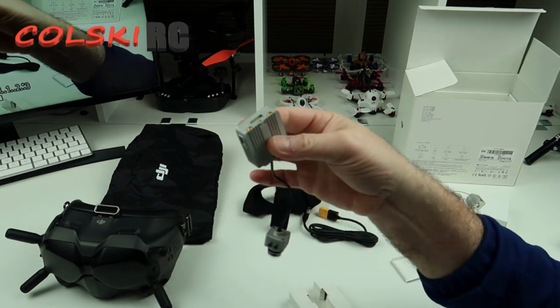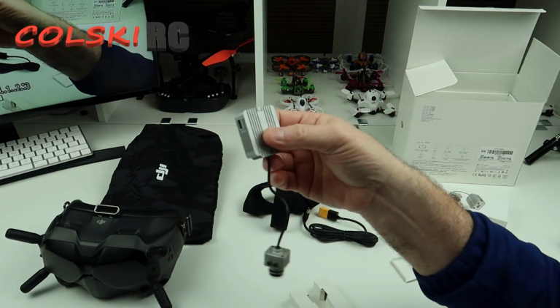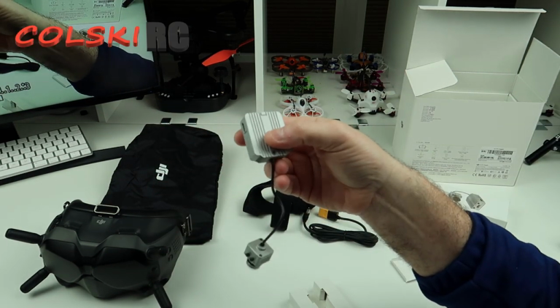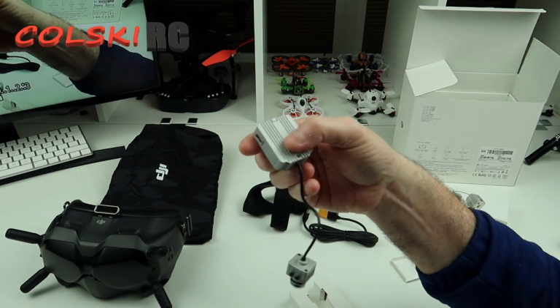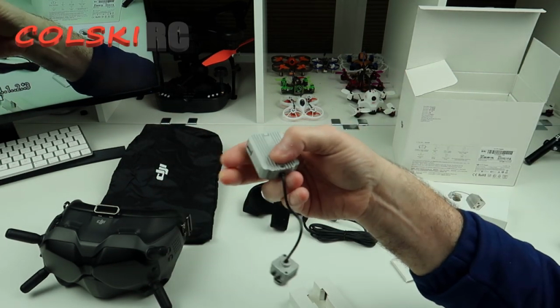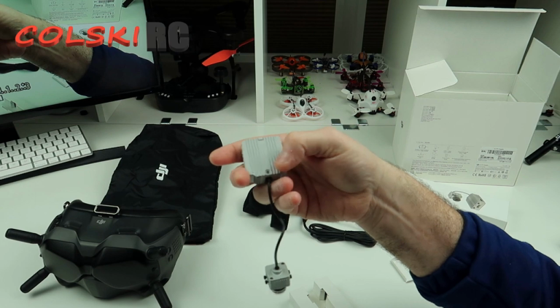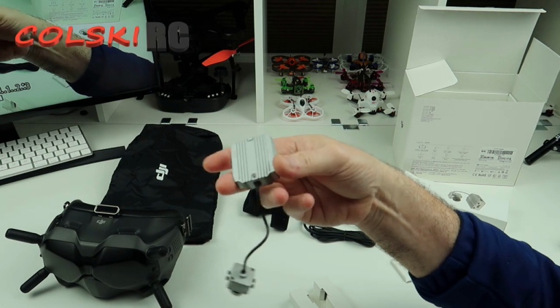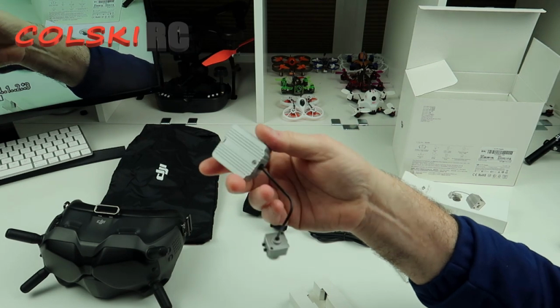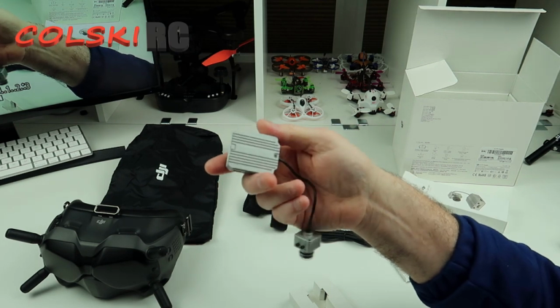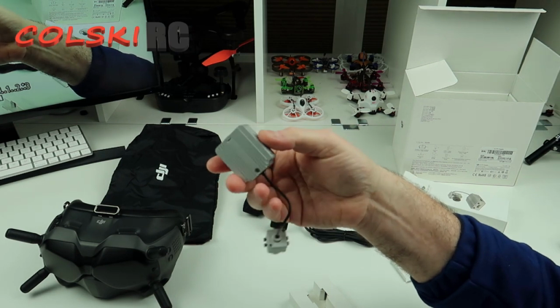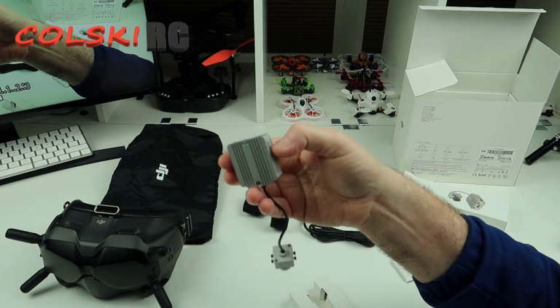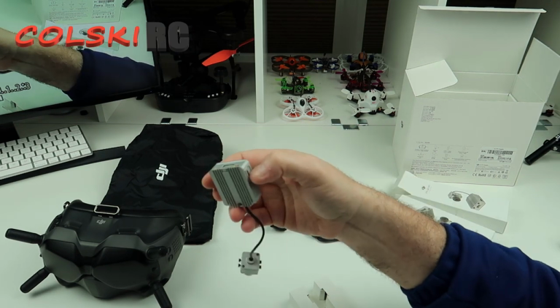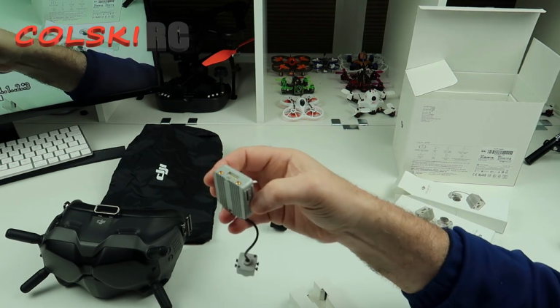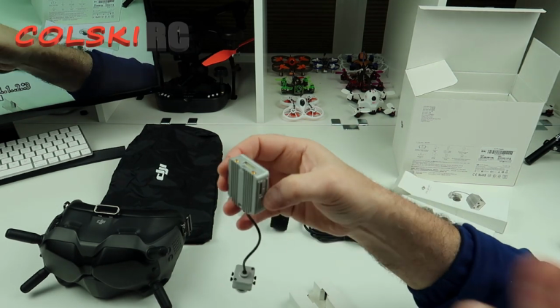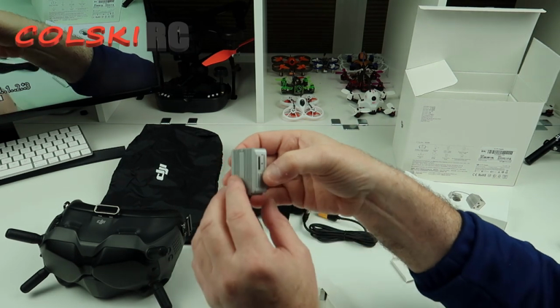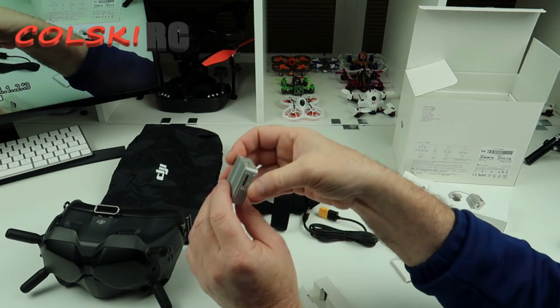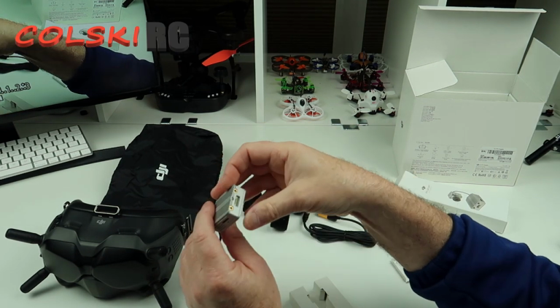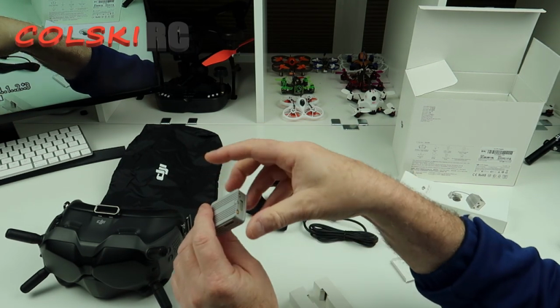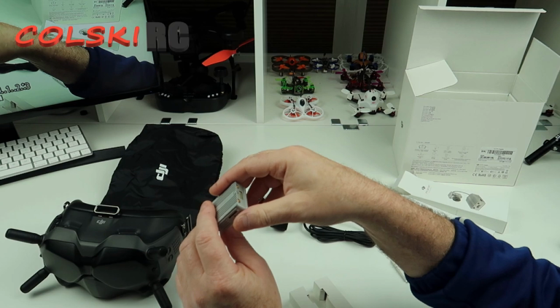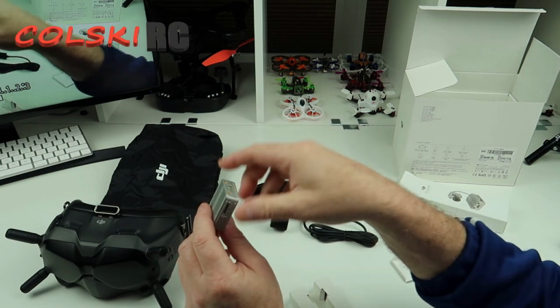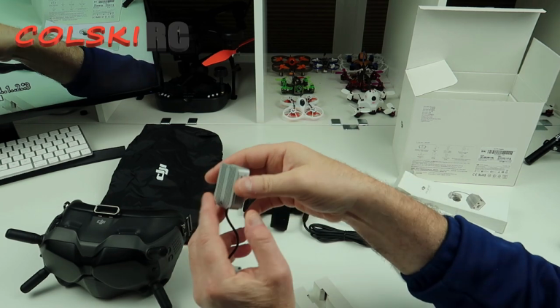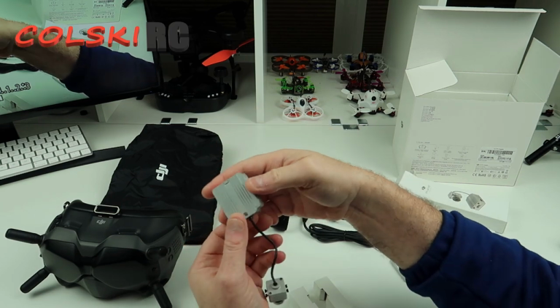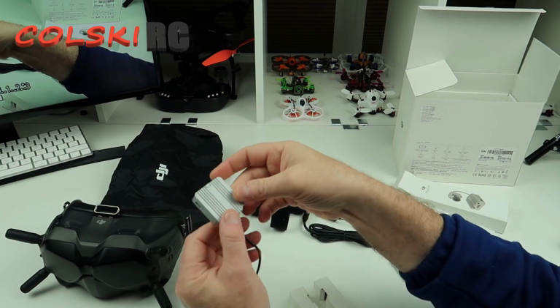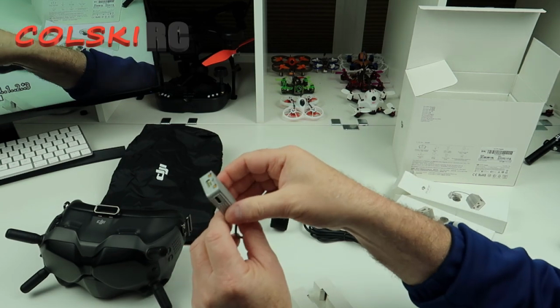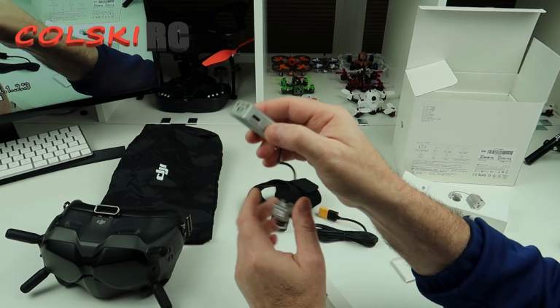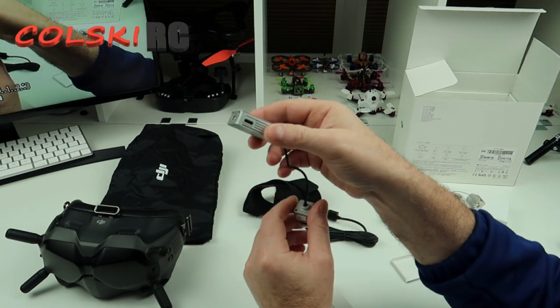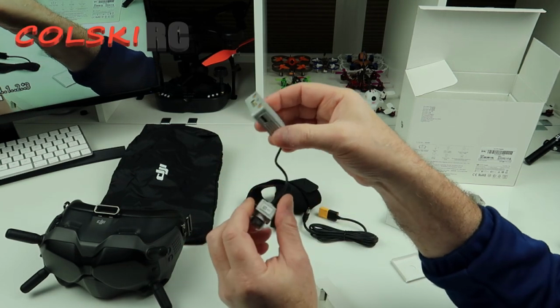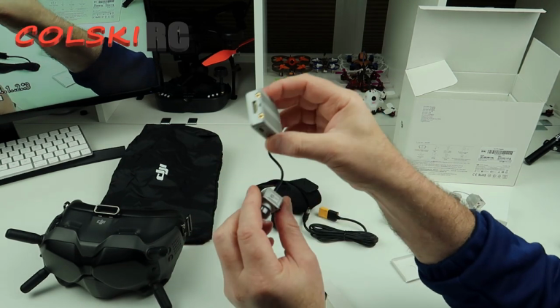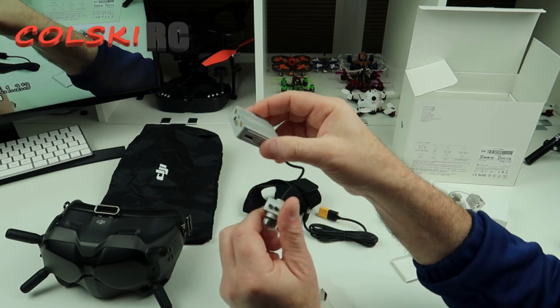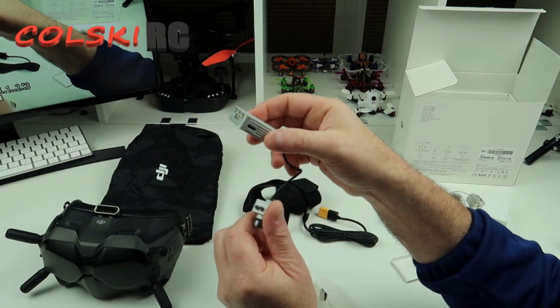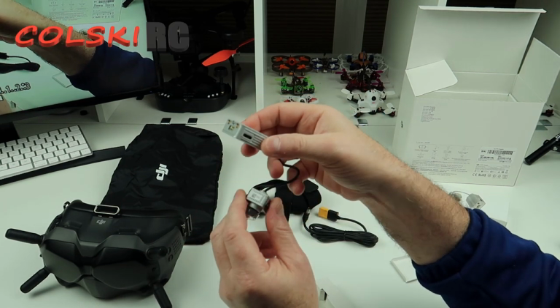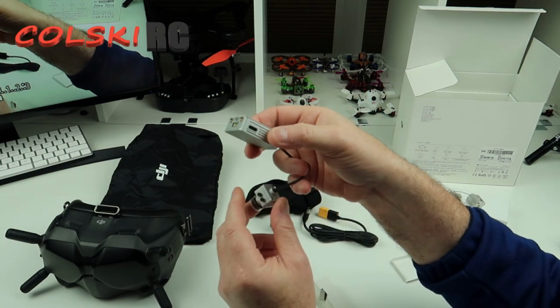If you were using their transmitter, that's all you need to do. But I'm not using their transmitter — I'm using my Jumper. So on the board, we're still going to have to solder on a receiver.